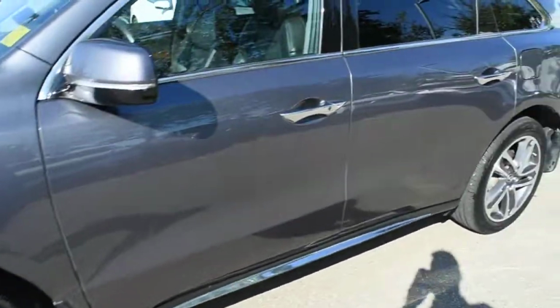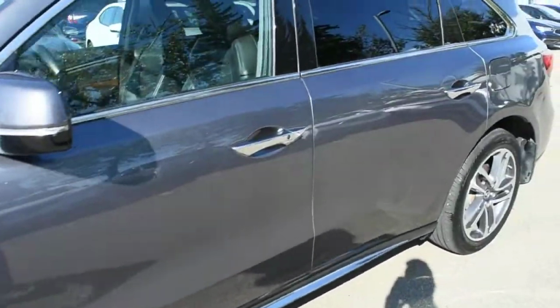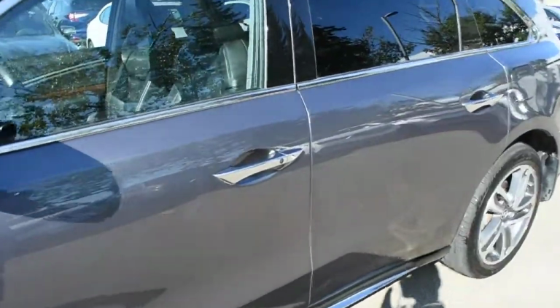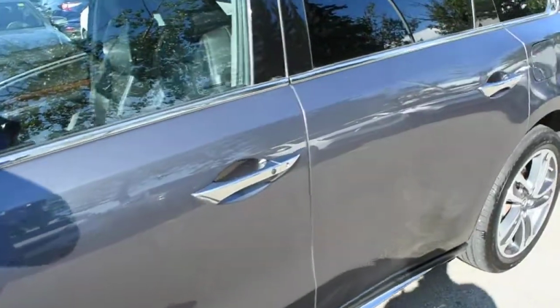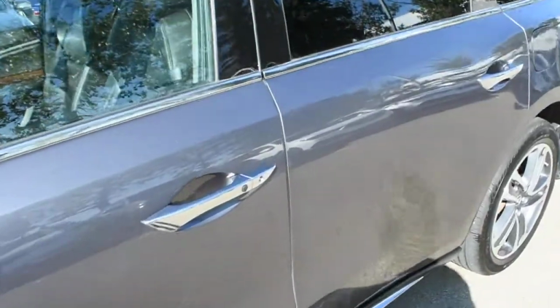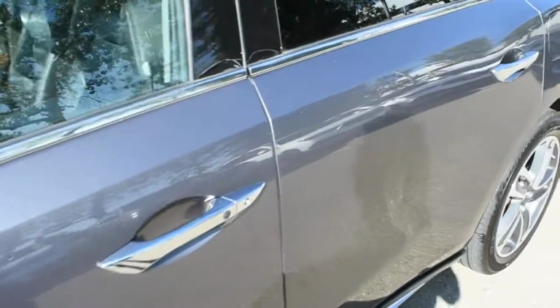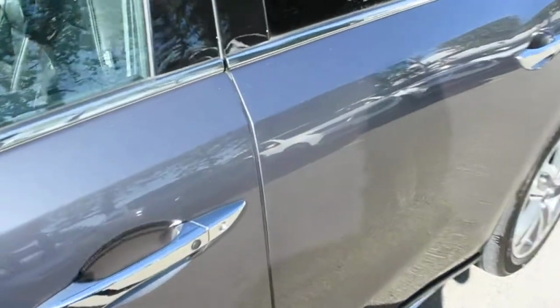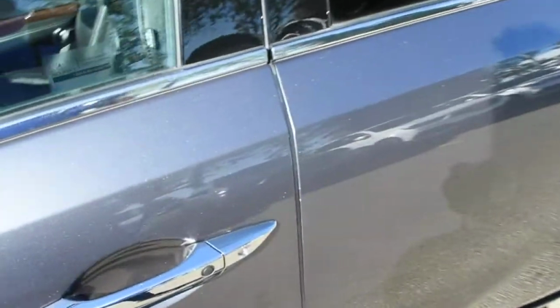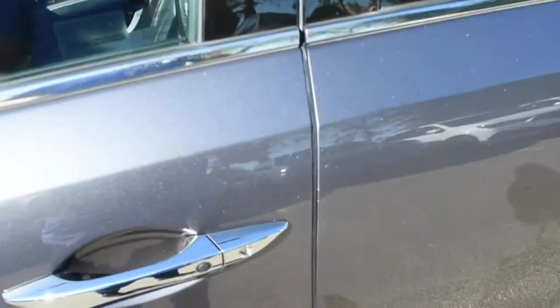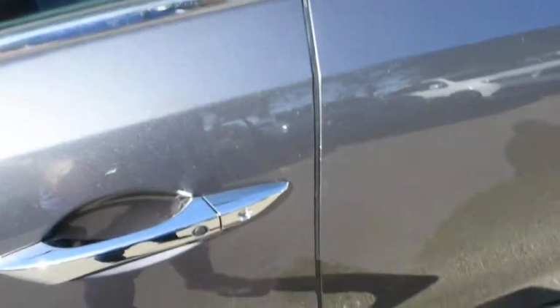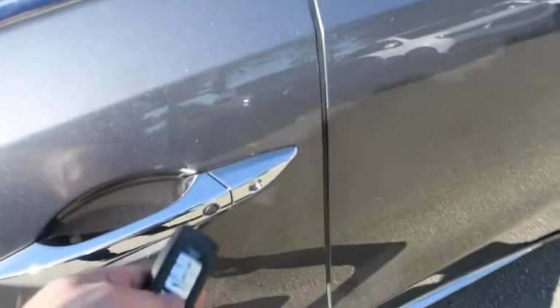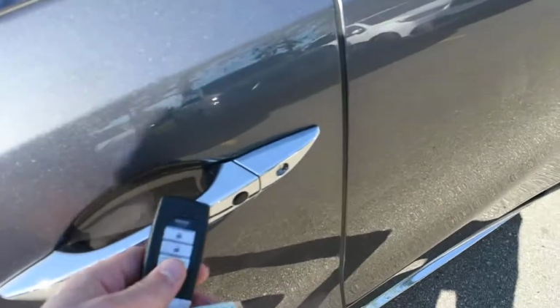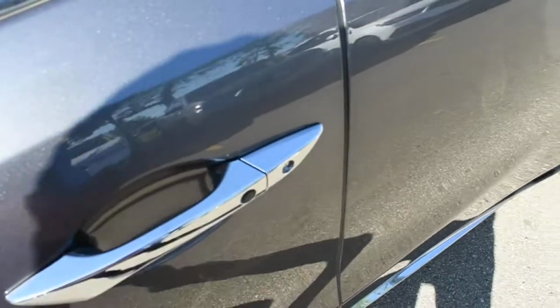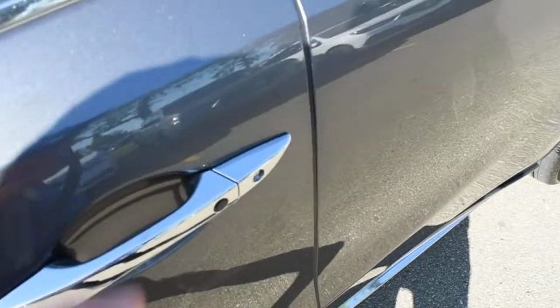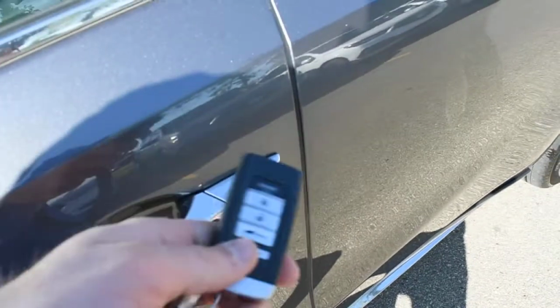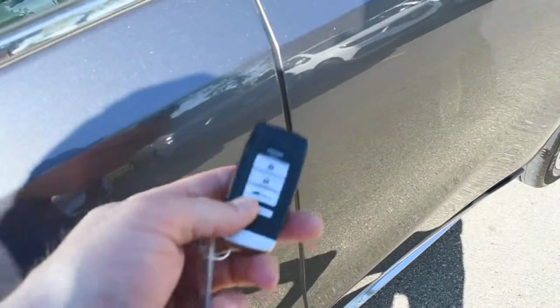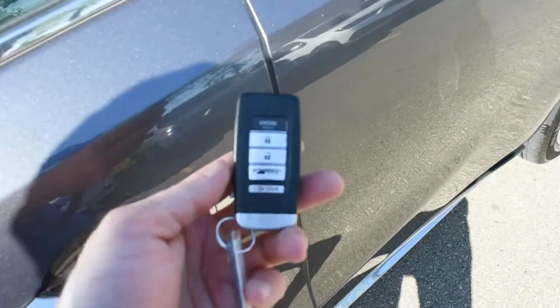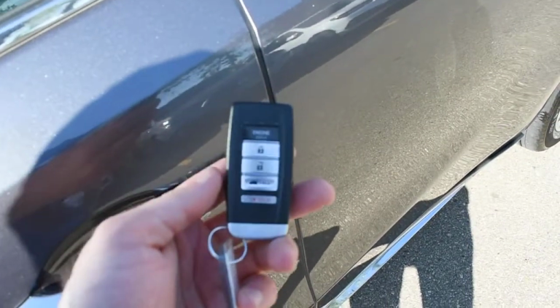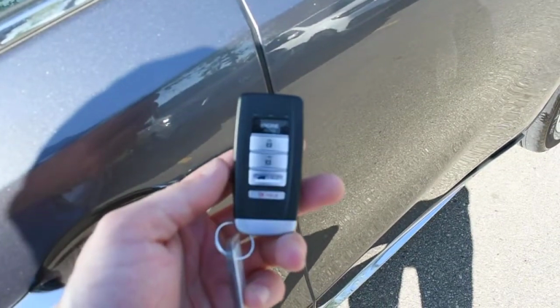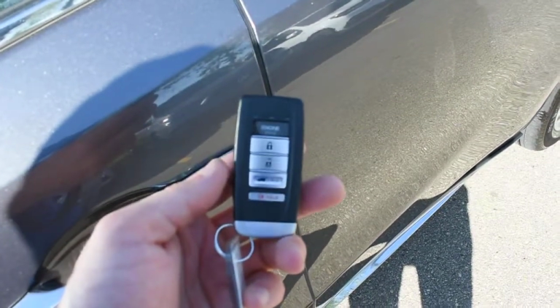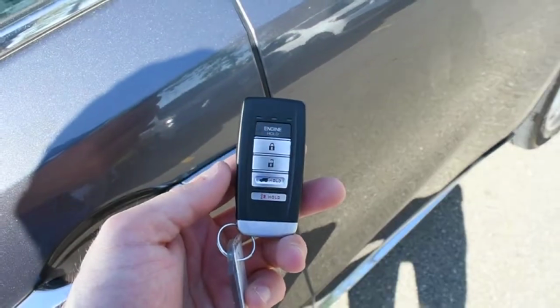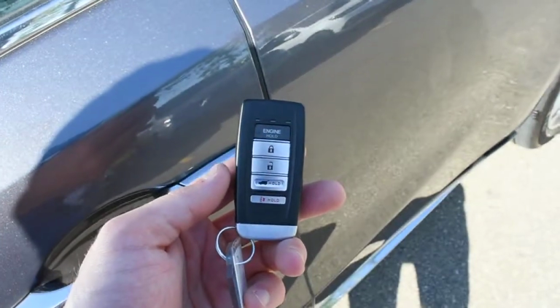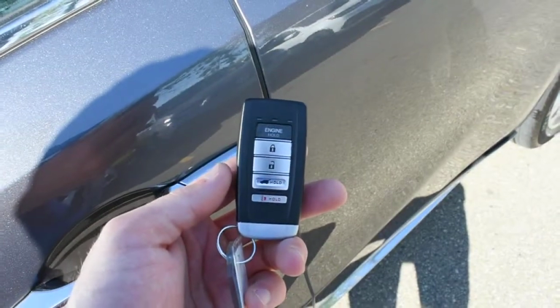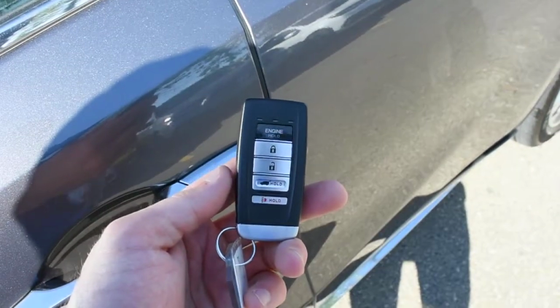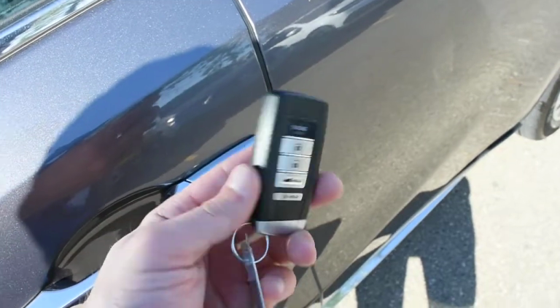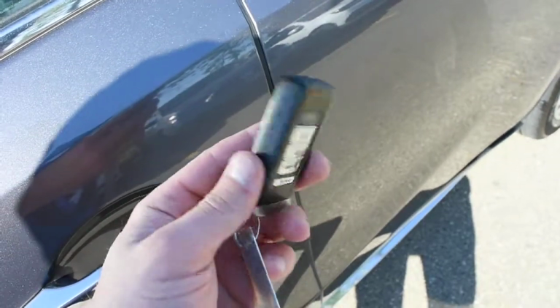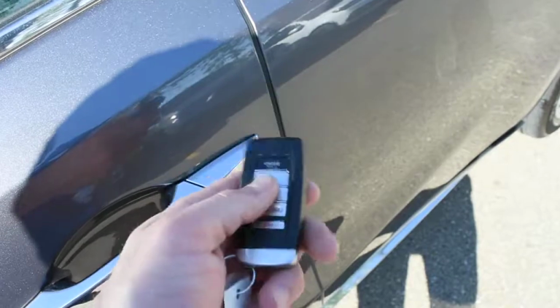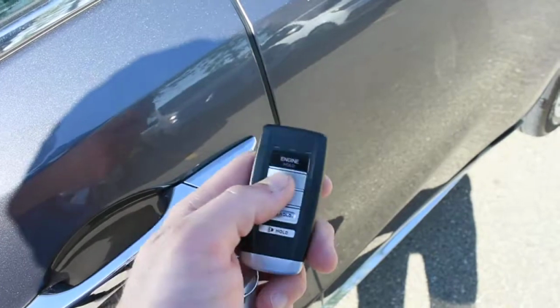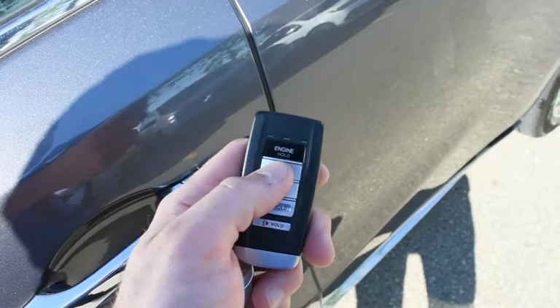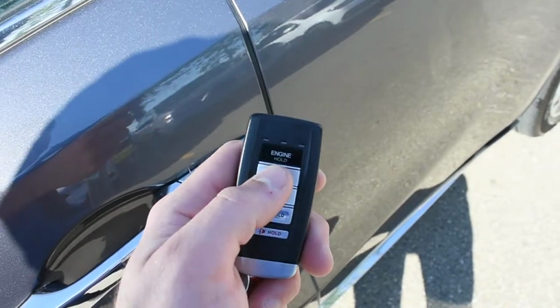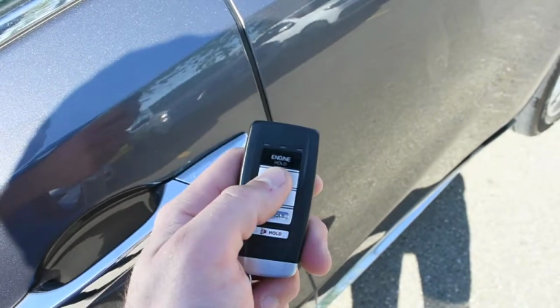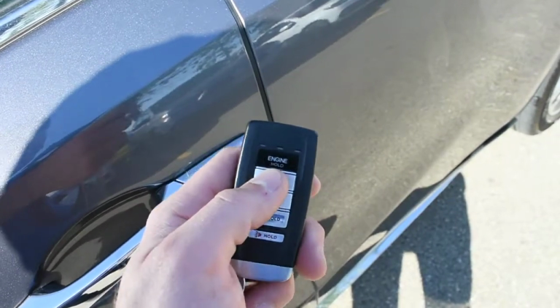Now making your way towards the cabin here, this does offer you your Keyless Entry System with your Acura Smart Key, which holds a remote starter.